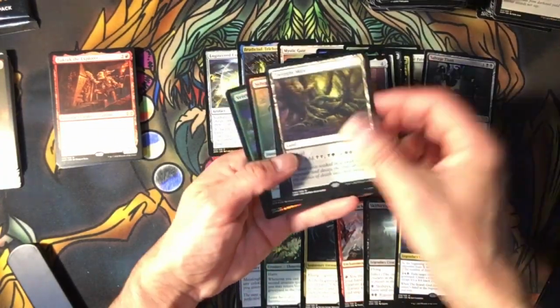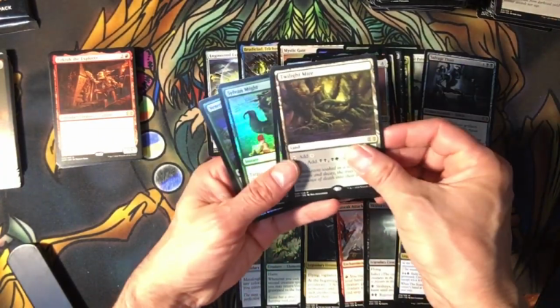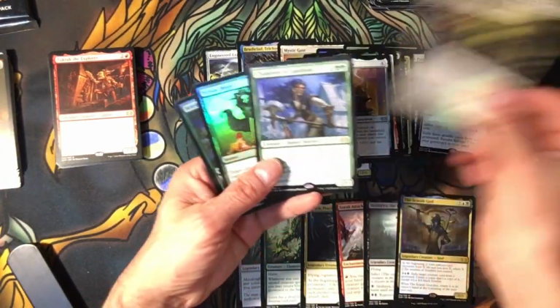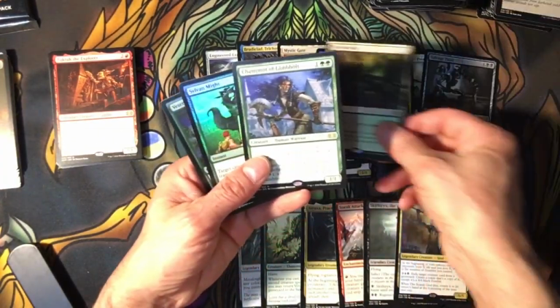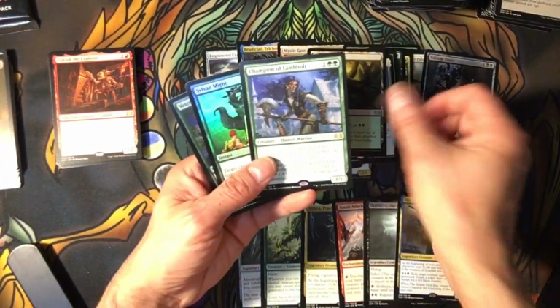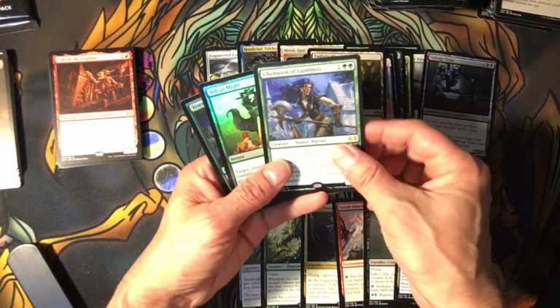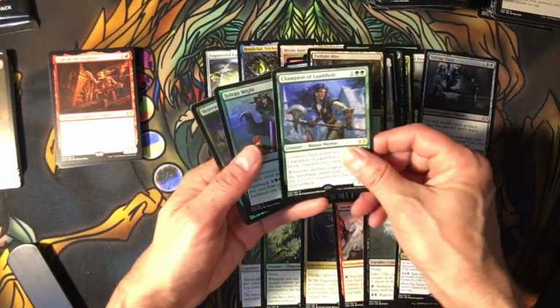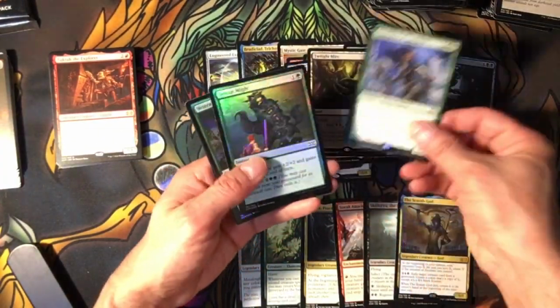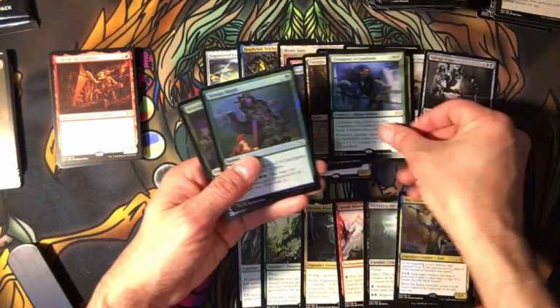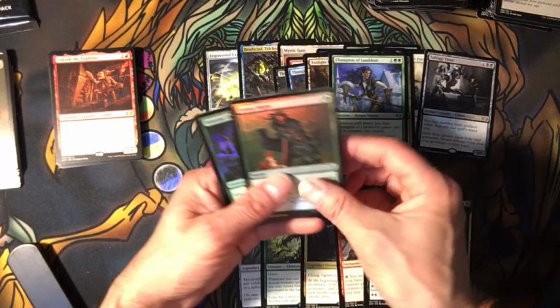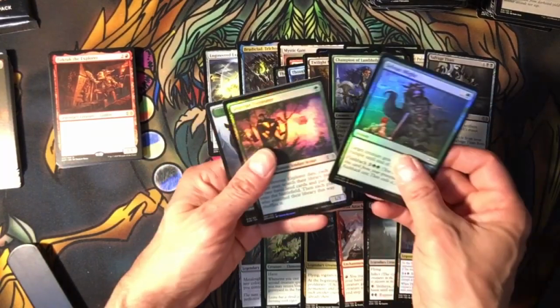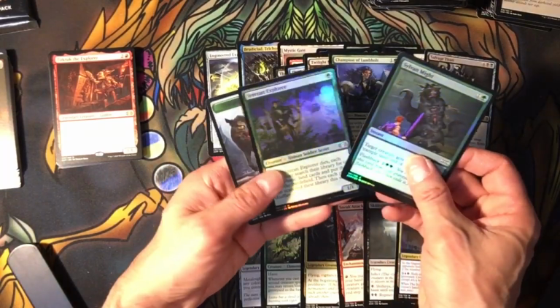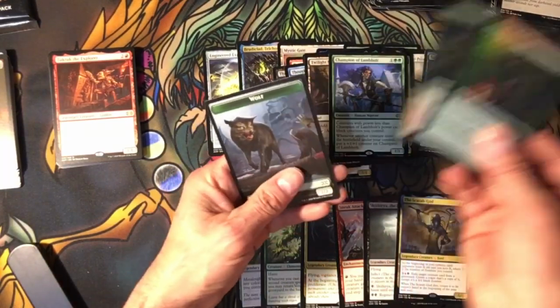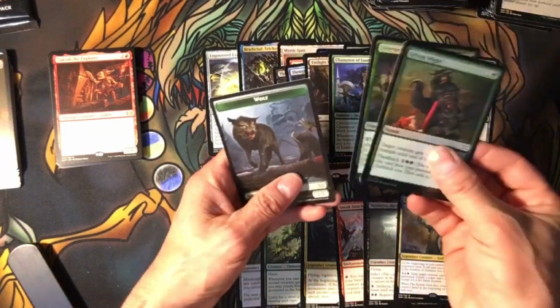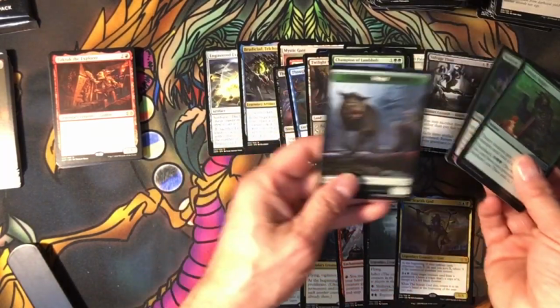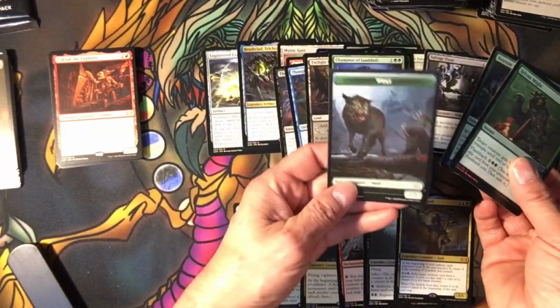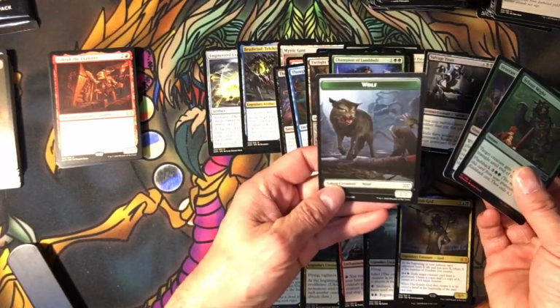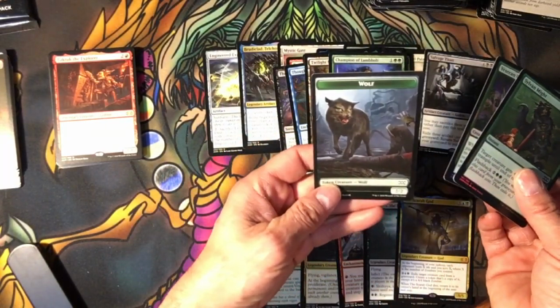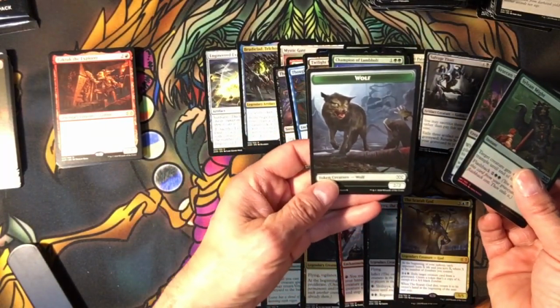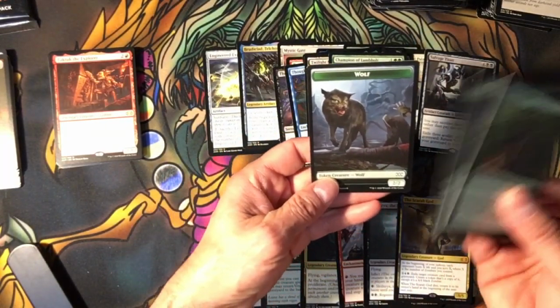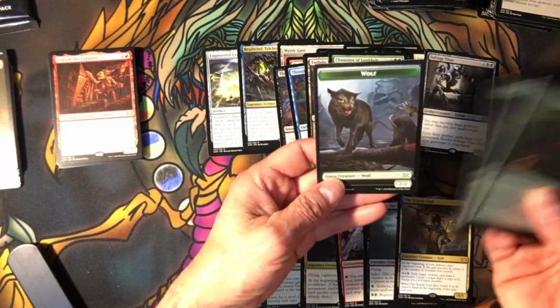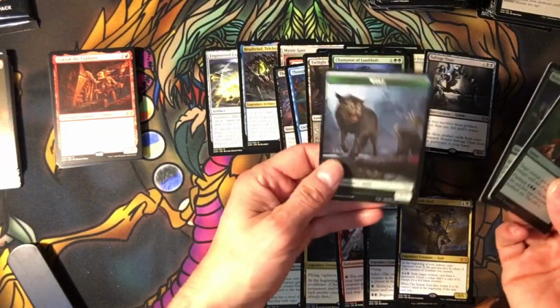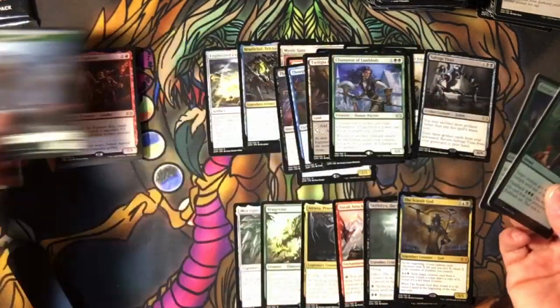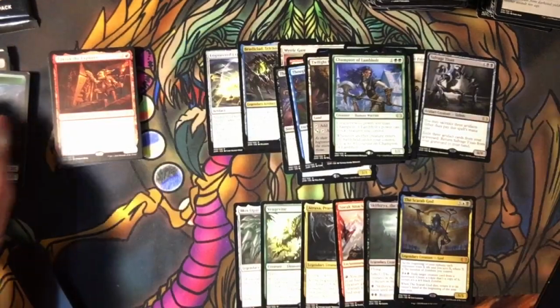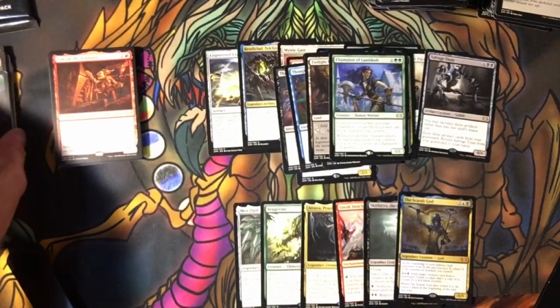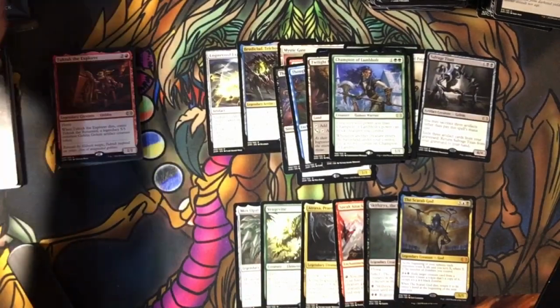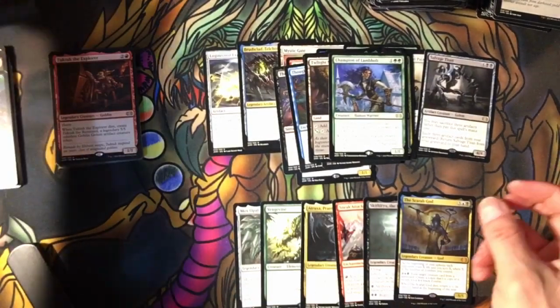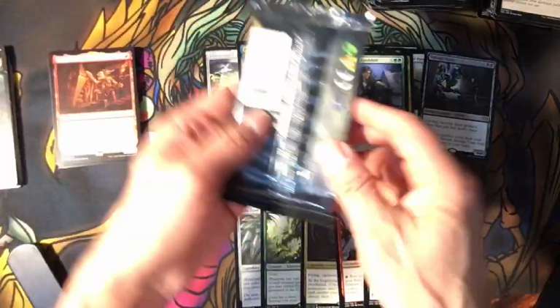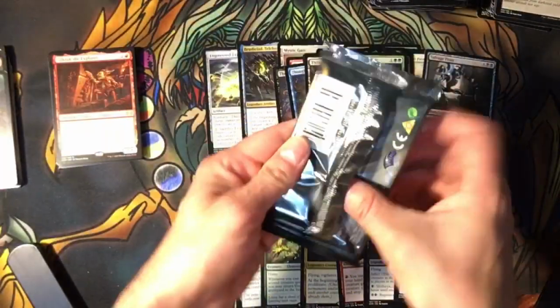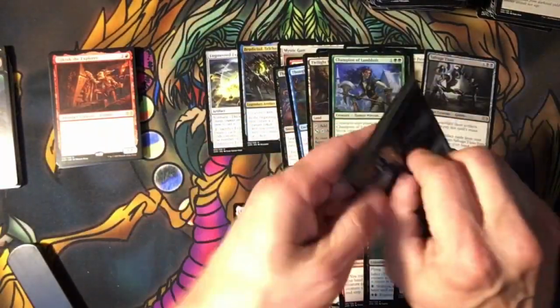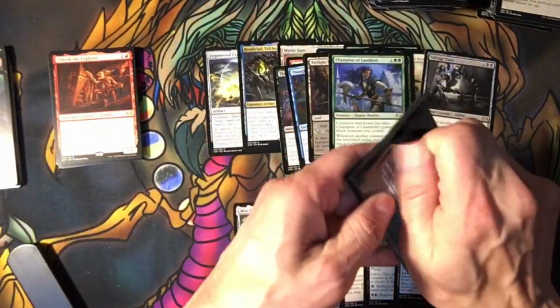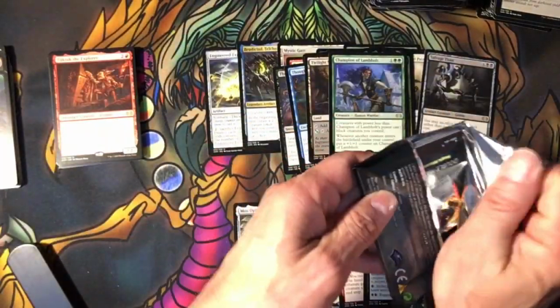We got a Twilight Mirror, Champion, and a wolf — that looks like a creepy wolf there. Miniature — this is our last pack.